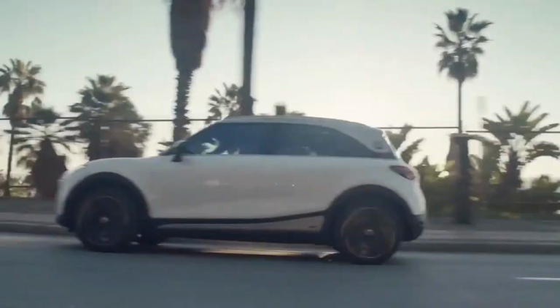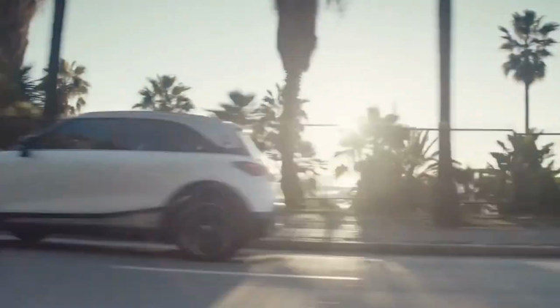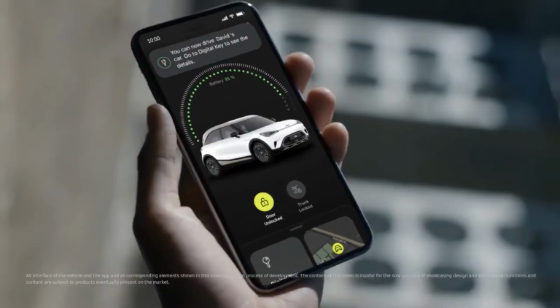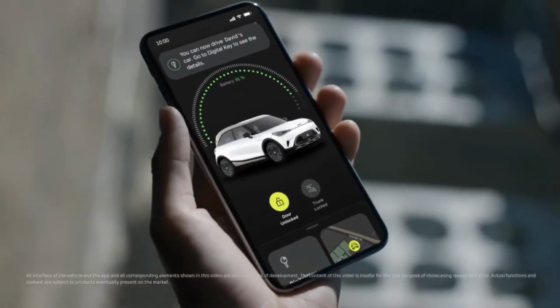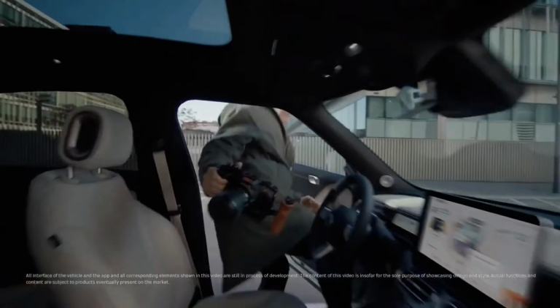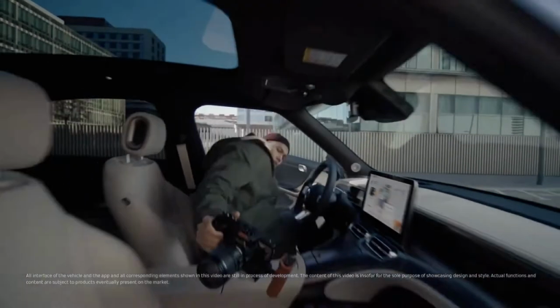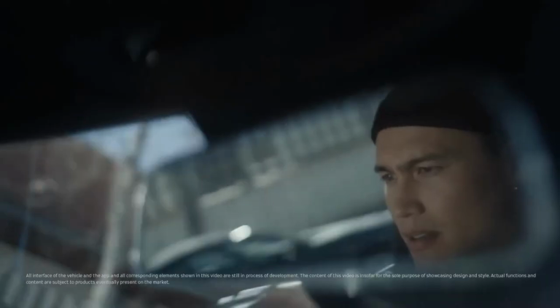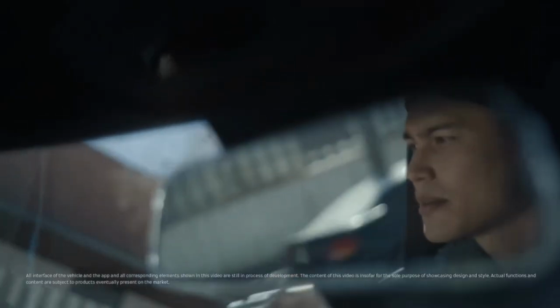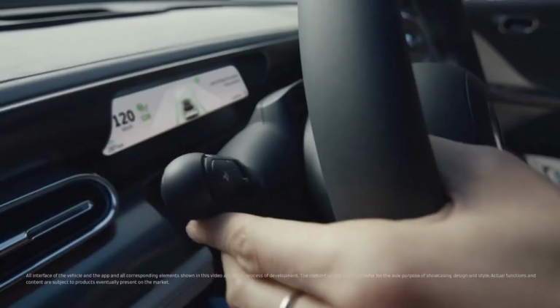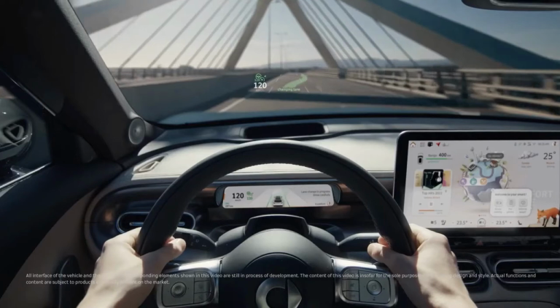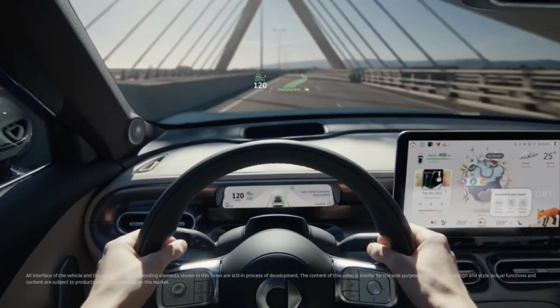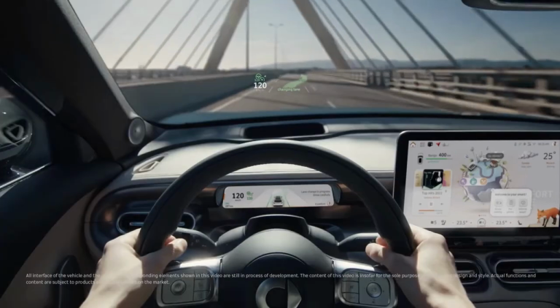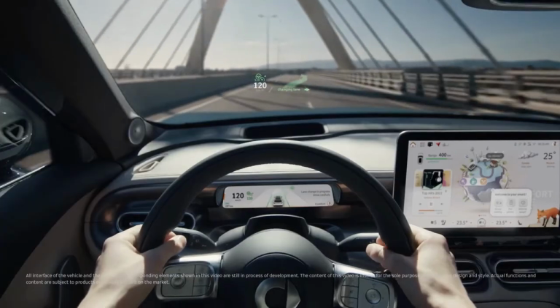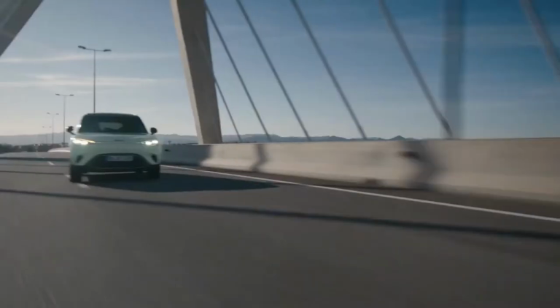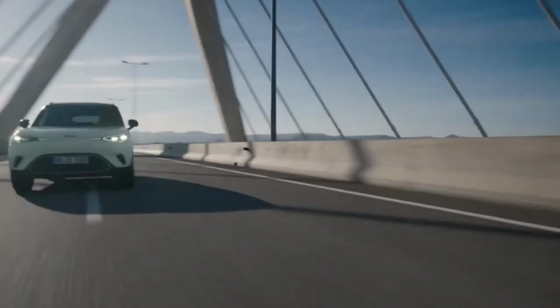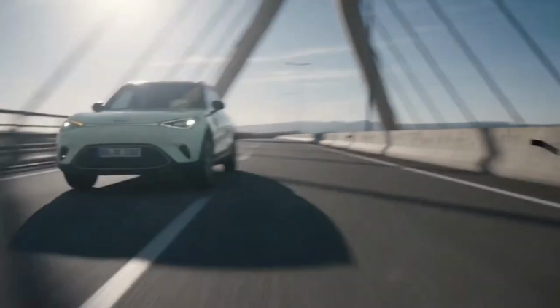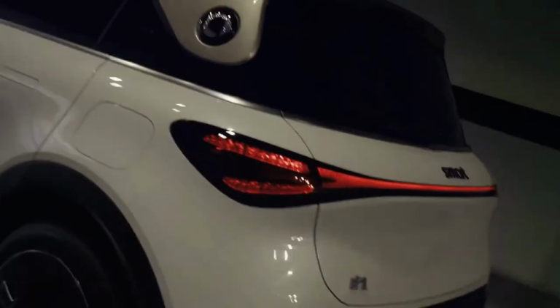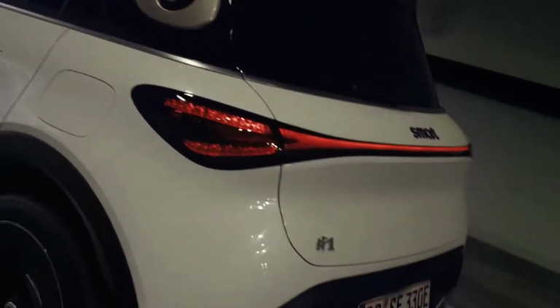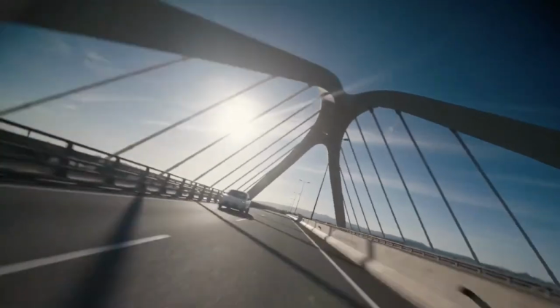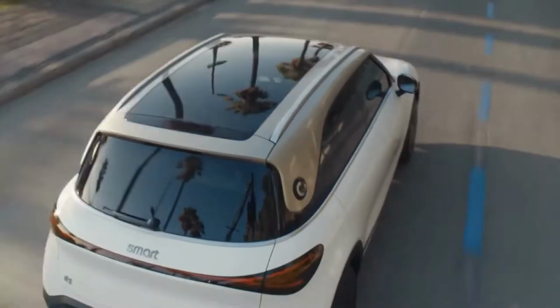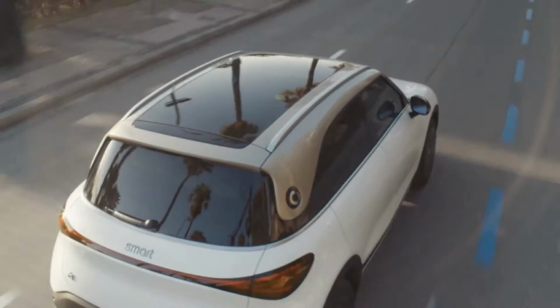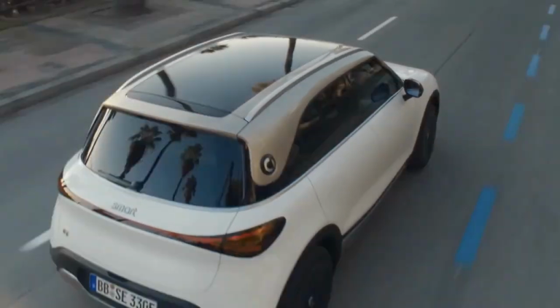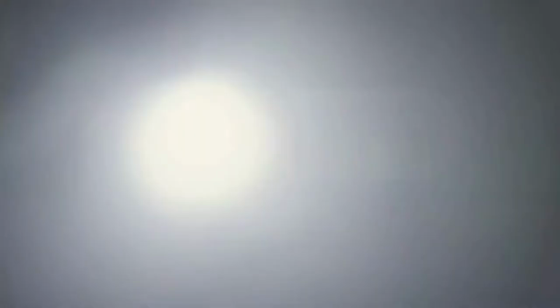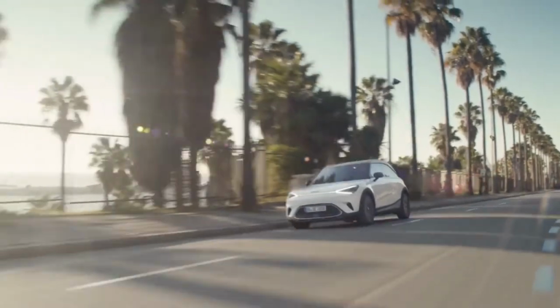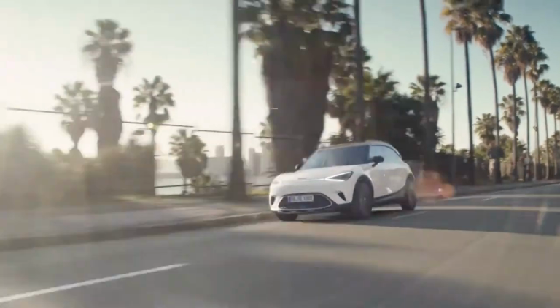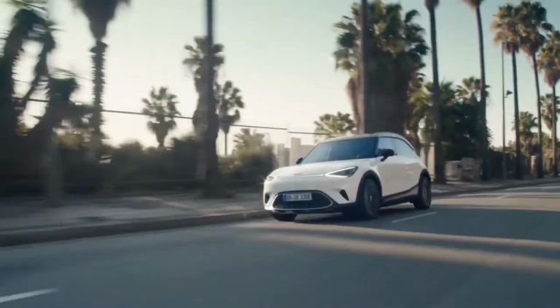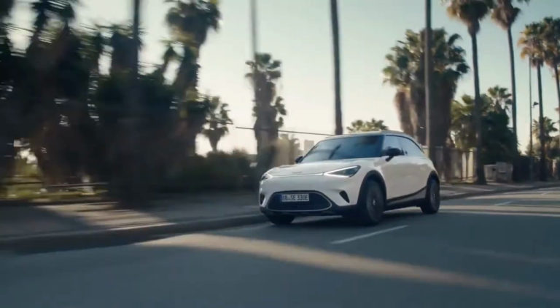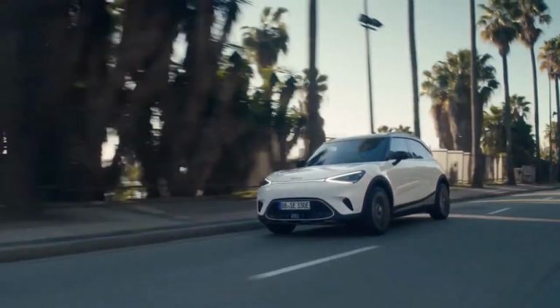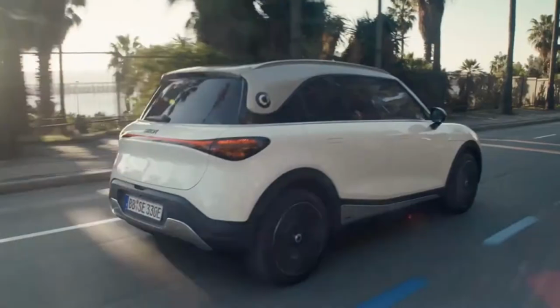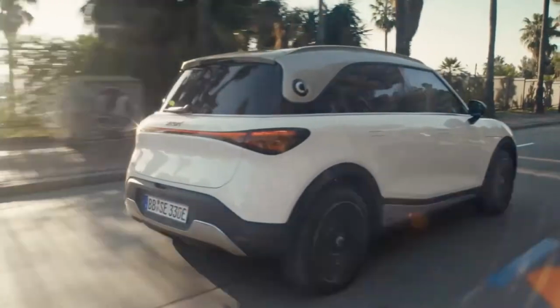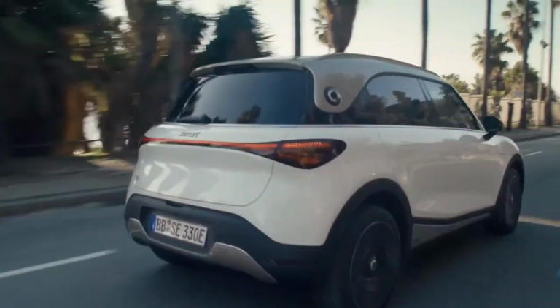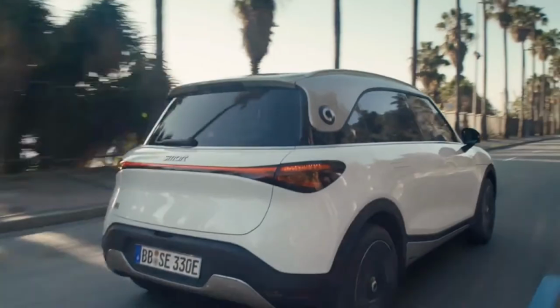The exterior is forward-thinking and progressive, with elements such as concealed electric door handles, frameless doors and the floating halo roof that users would not expect on a car in this category. At every angle there is always a new detail to explore.